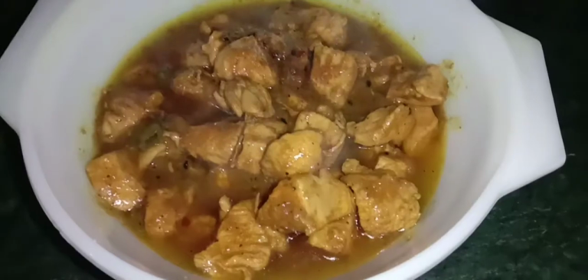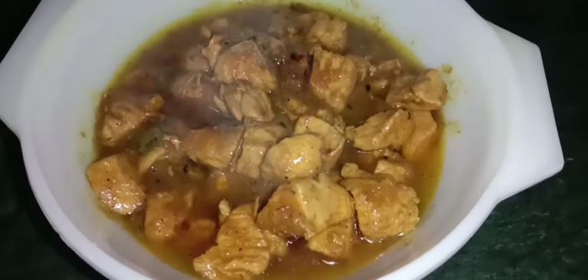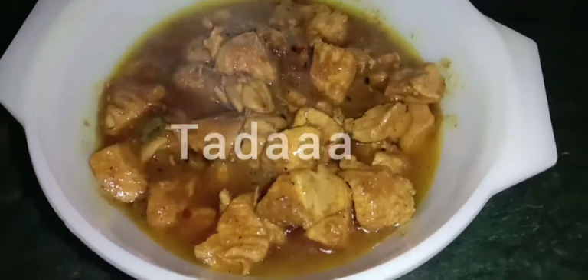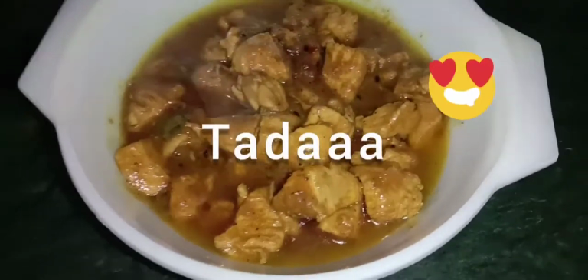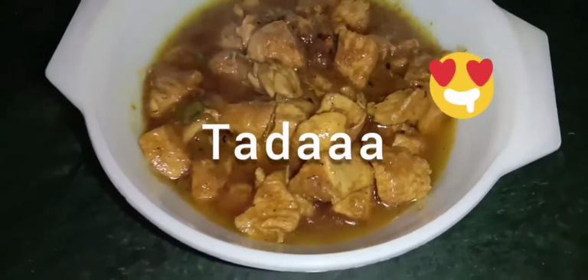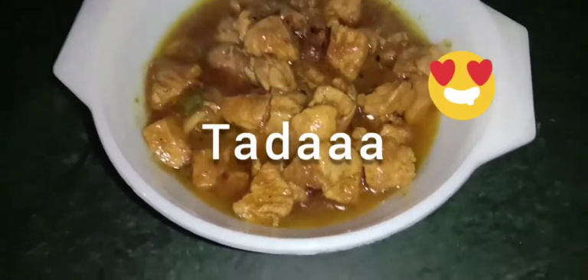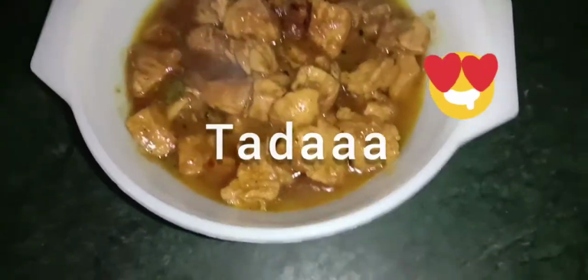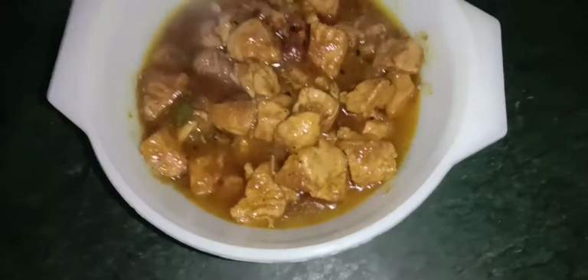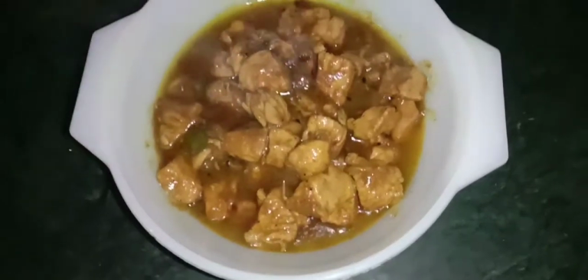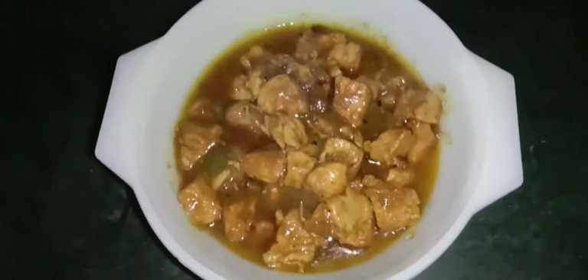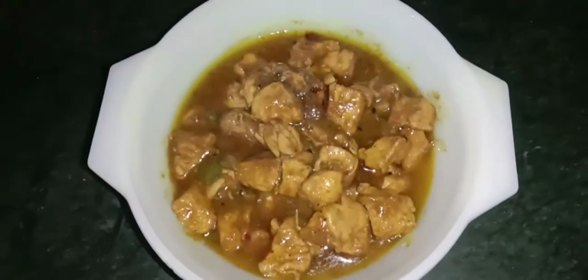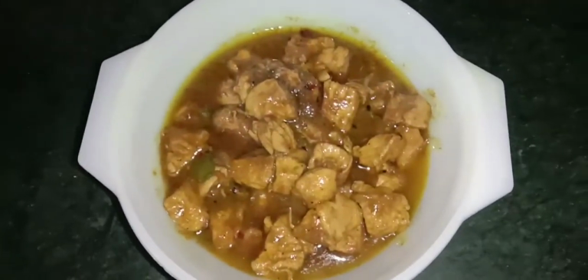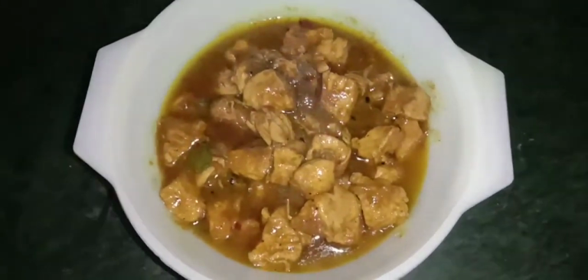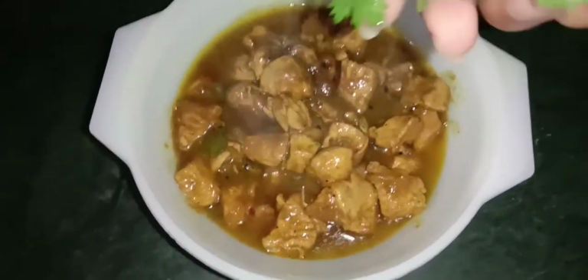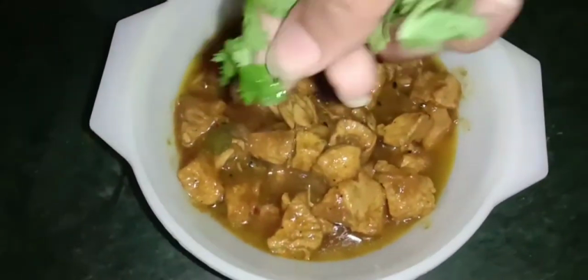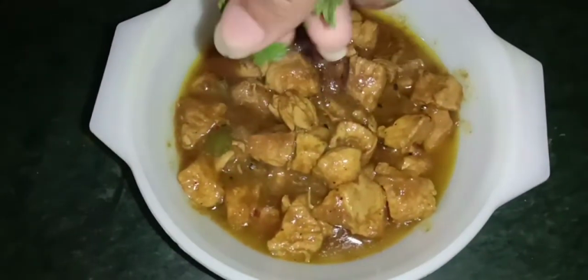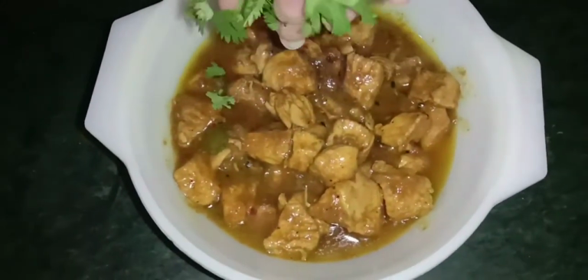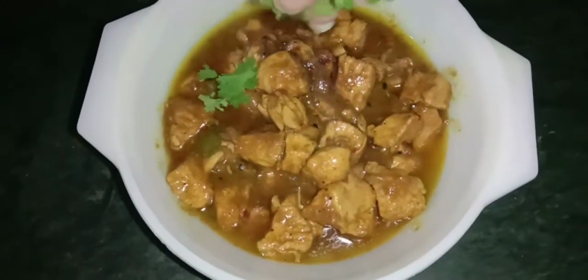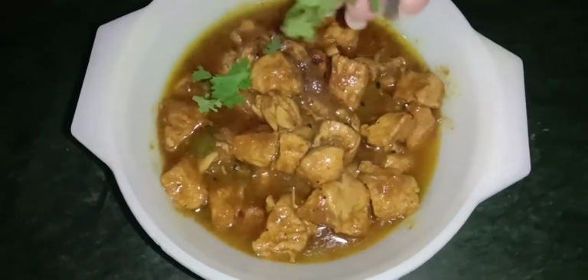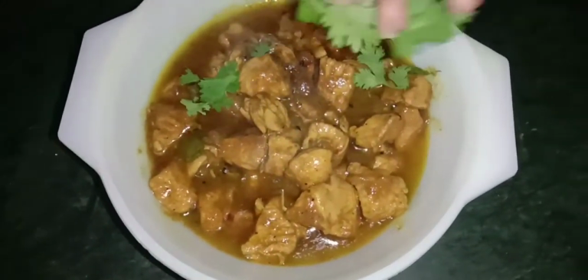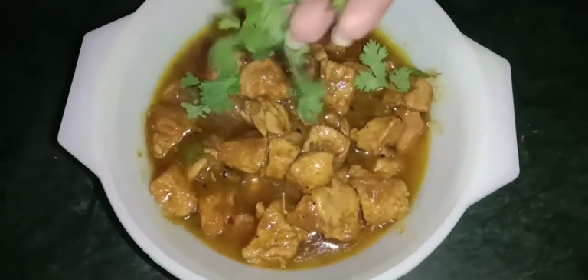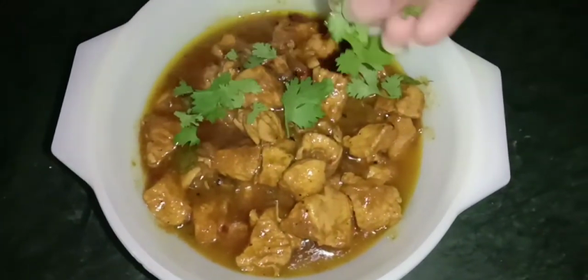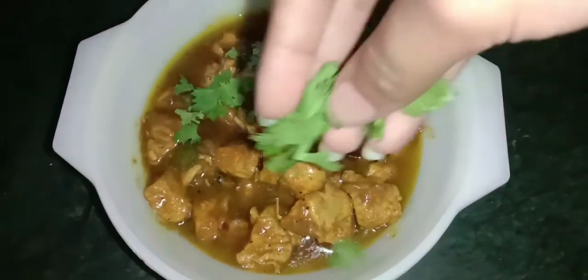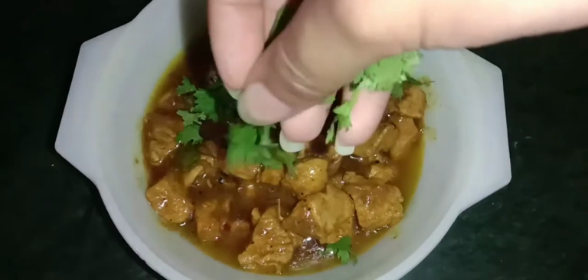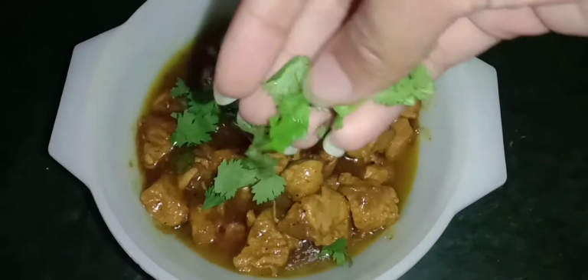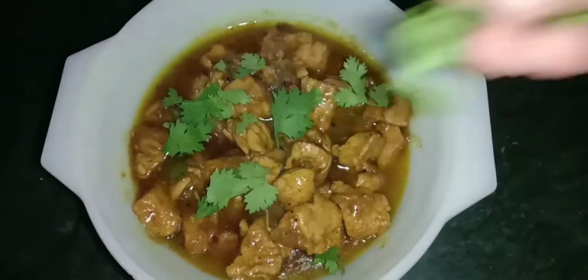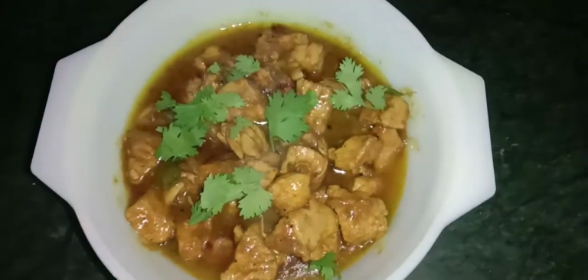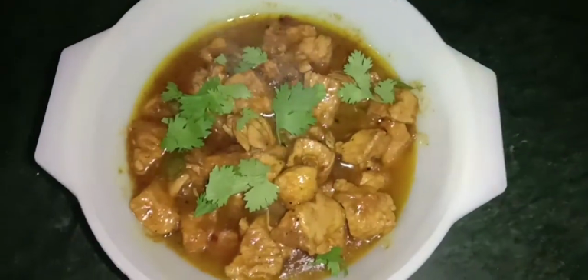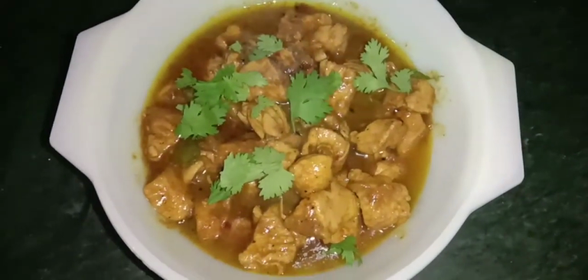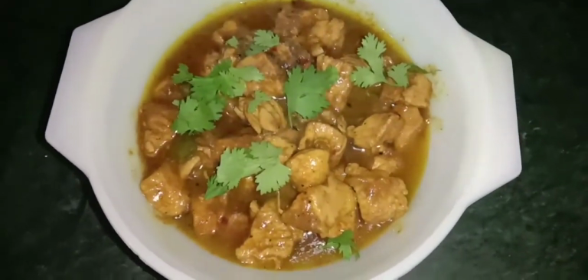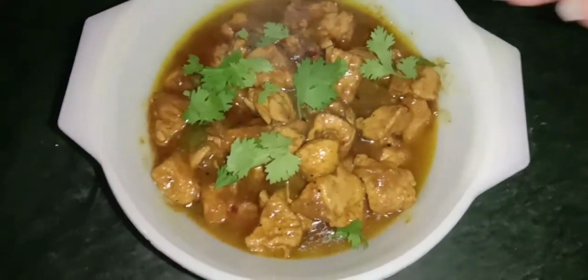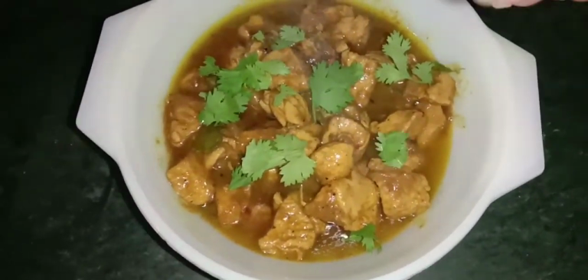And ta-da, our black pepper chicken is ready. We will make it a little garnished, make it a little presentable, and serve it. This was a single serving.